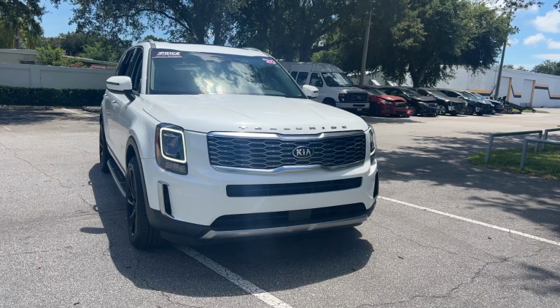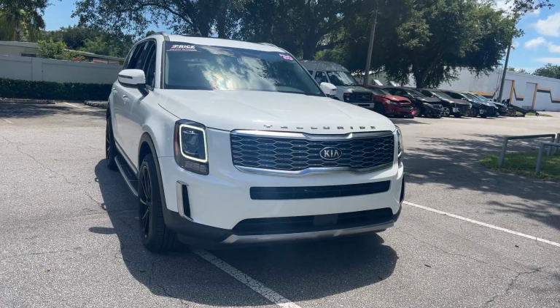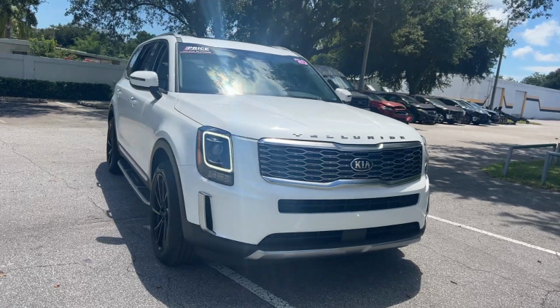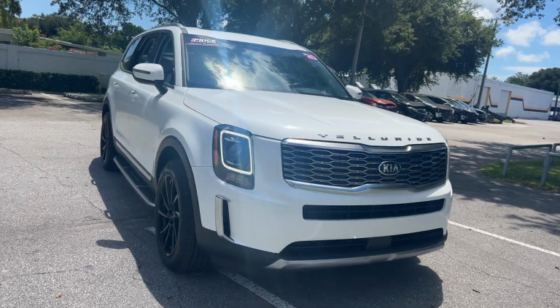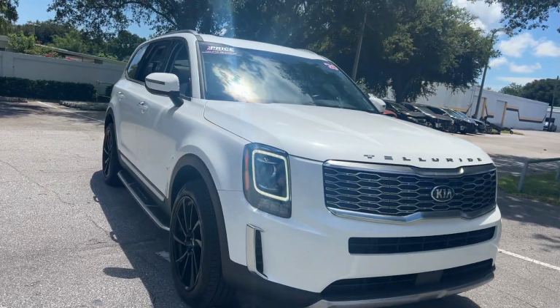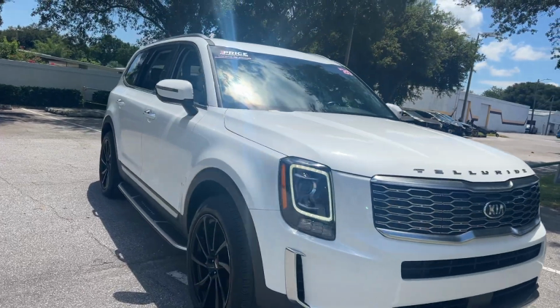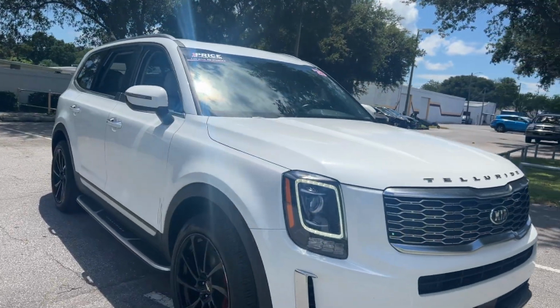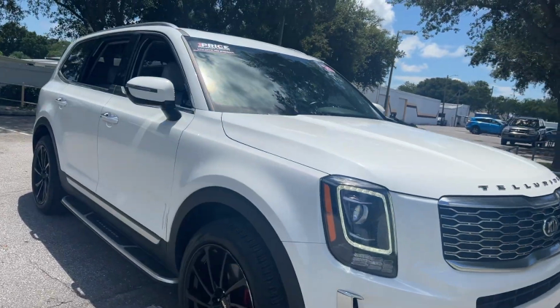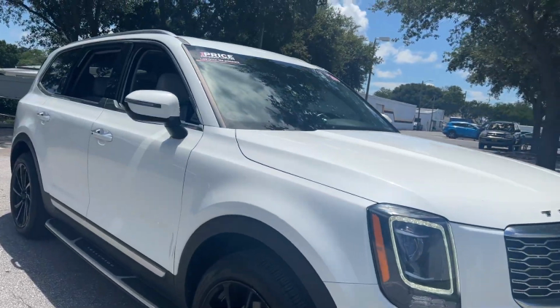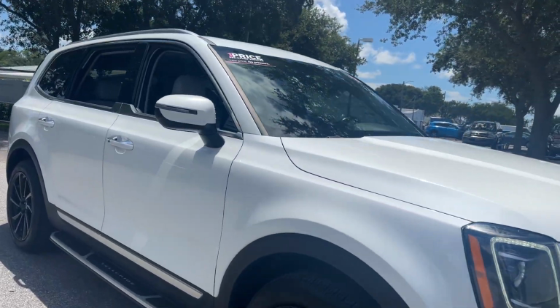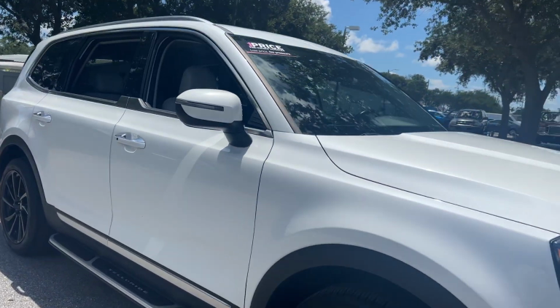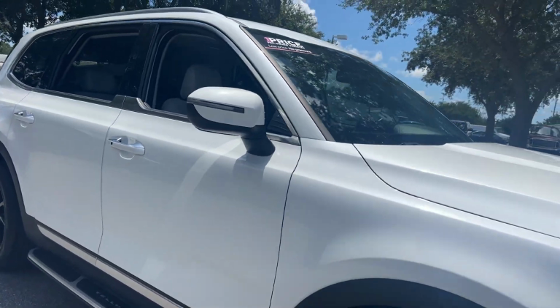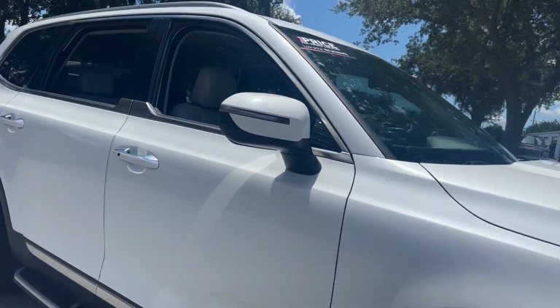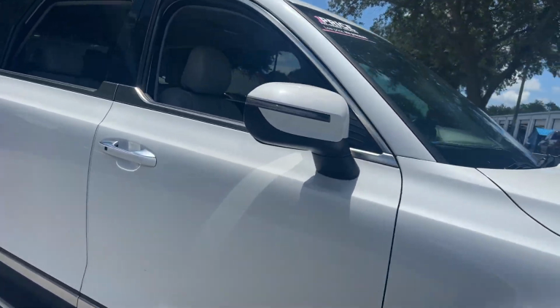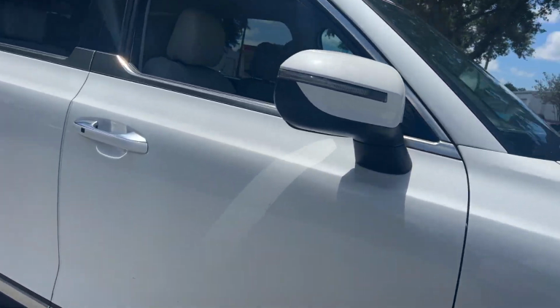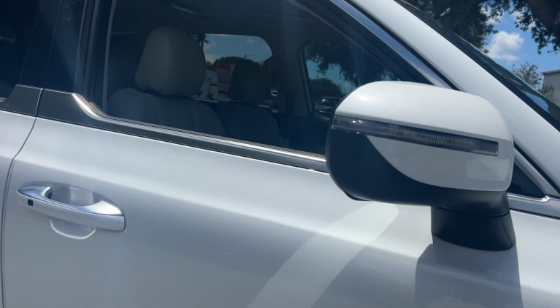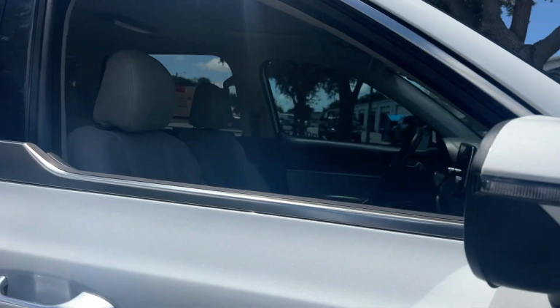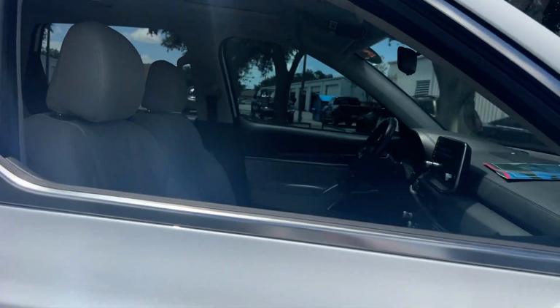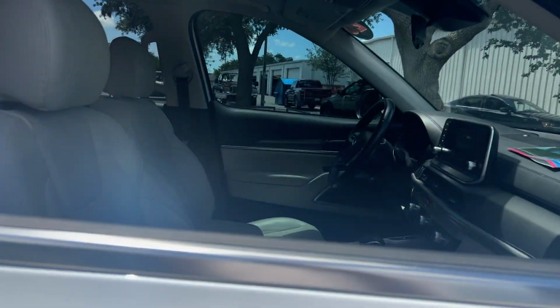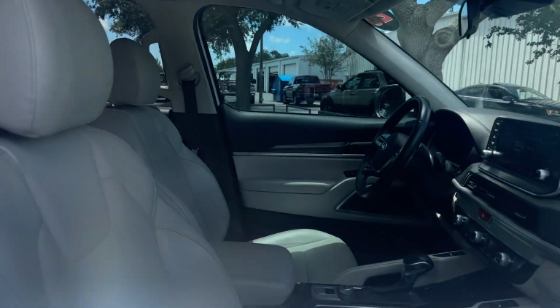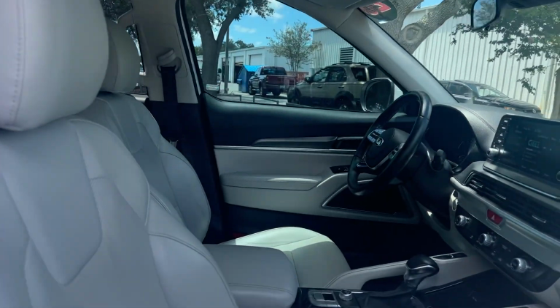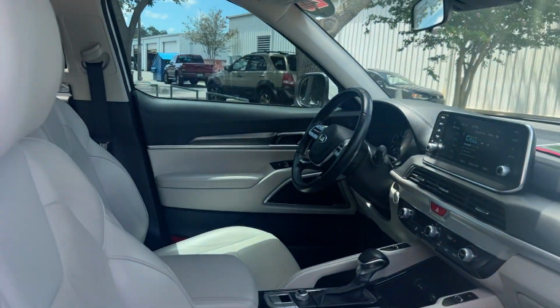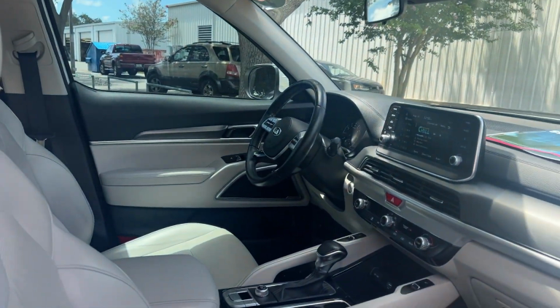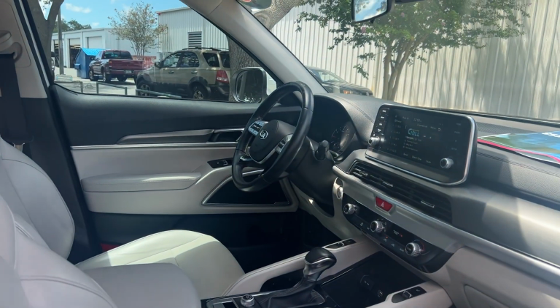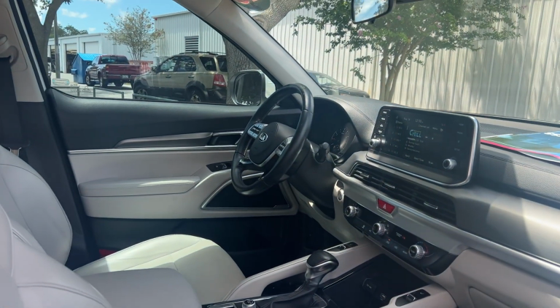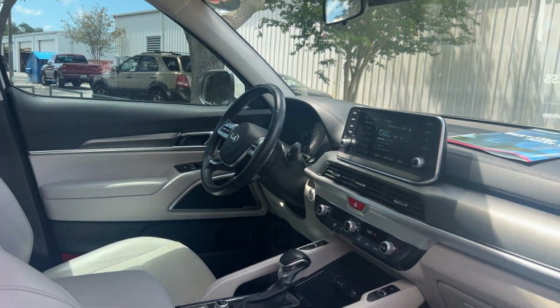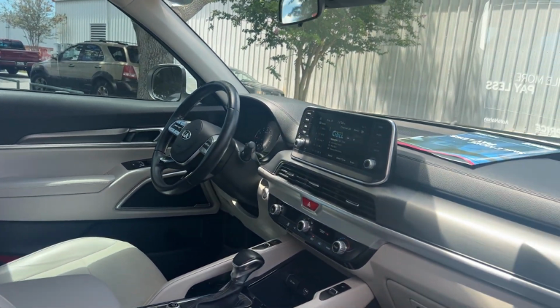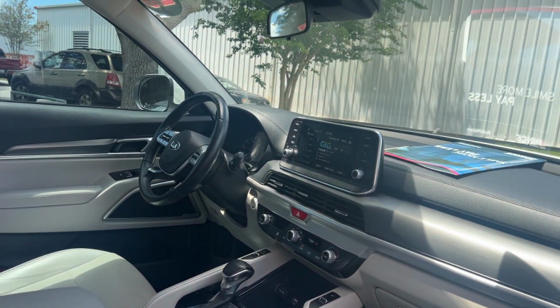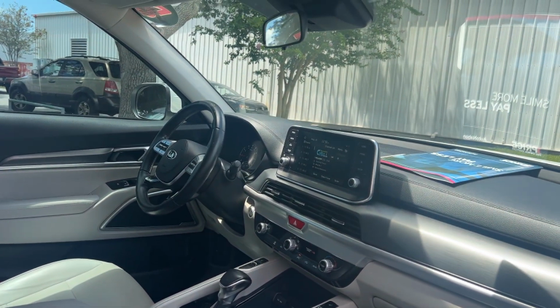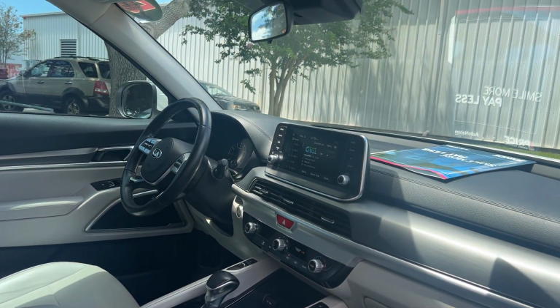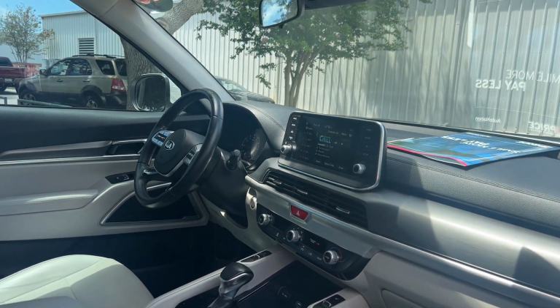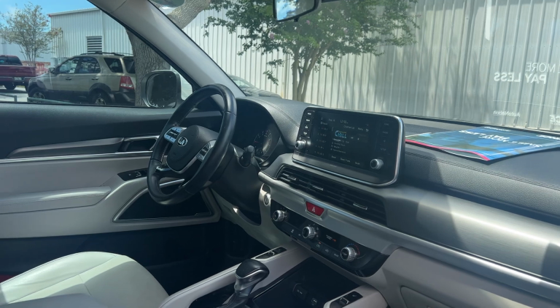This is a 2020 Kia Telluride S Lite with a gray leather interior. It has a powered driver's seat, power windows, locks and mirrors, a leather-wrapped steering wheel, and cruise control.